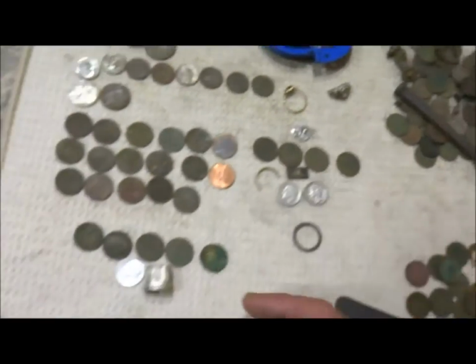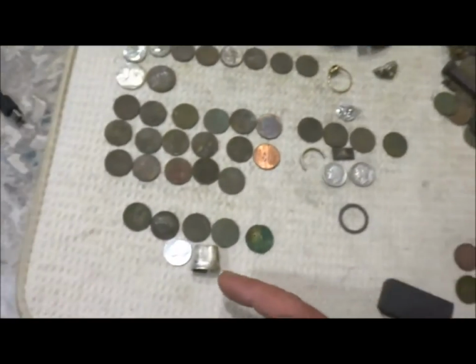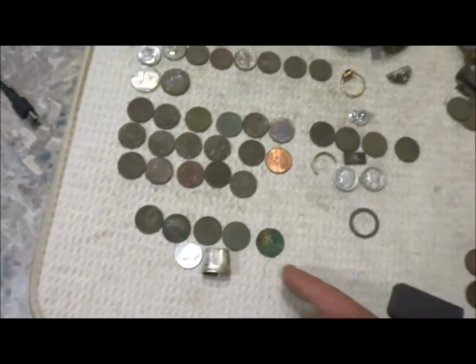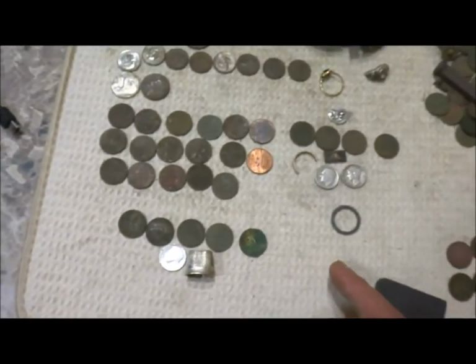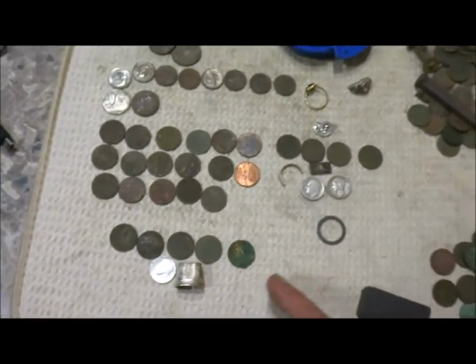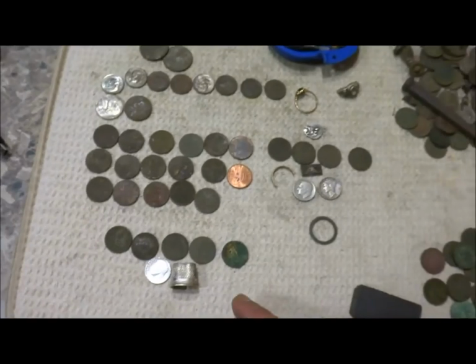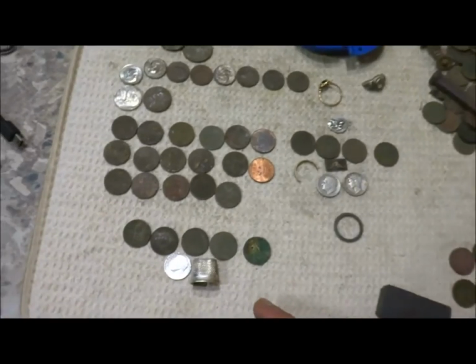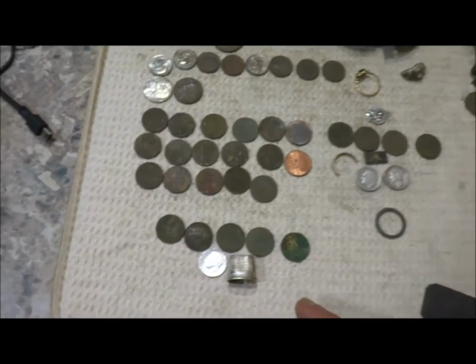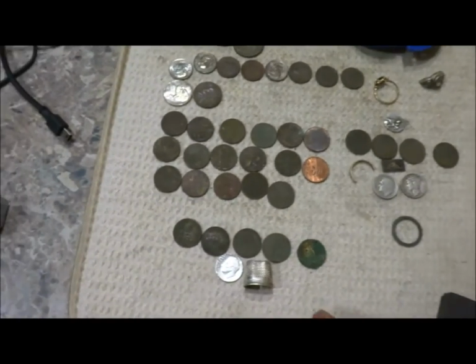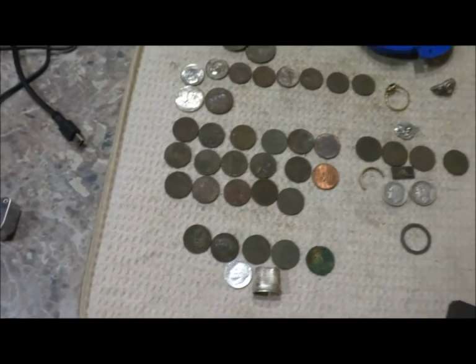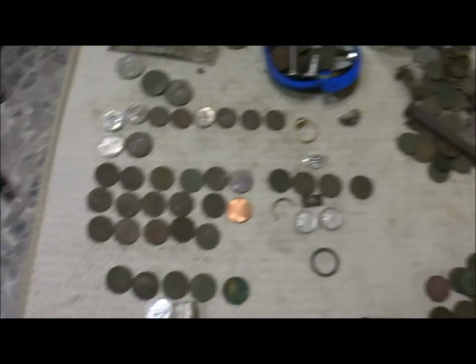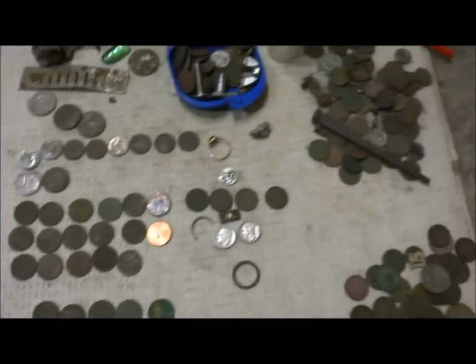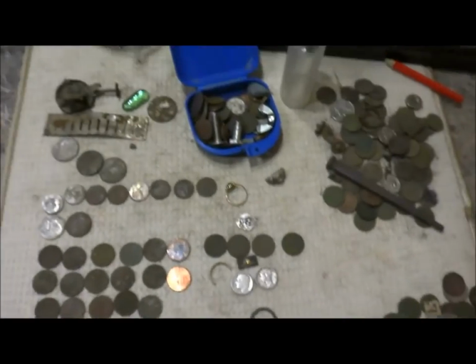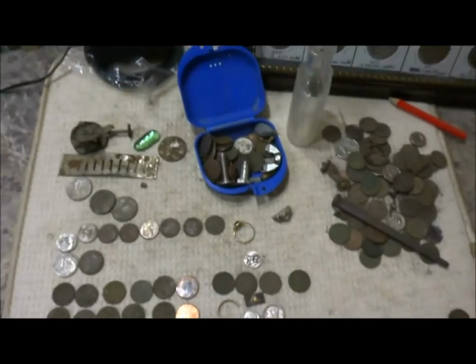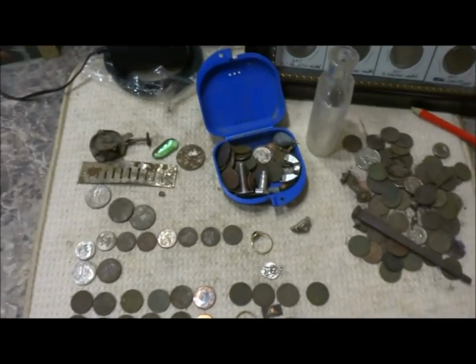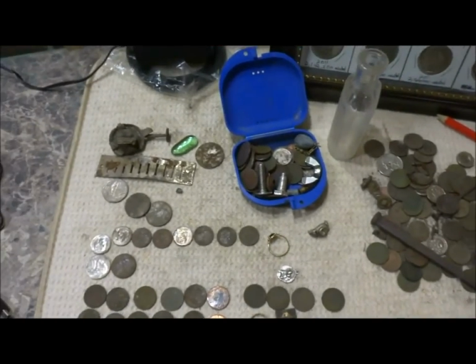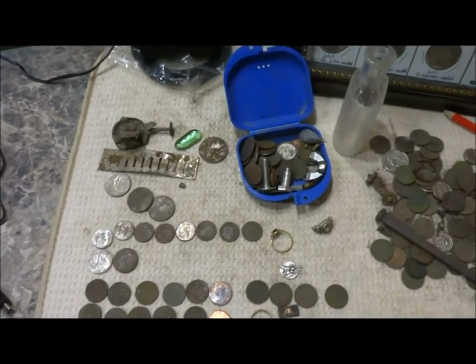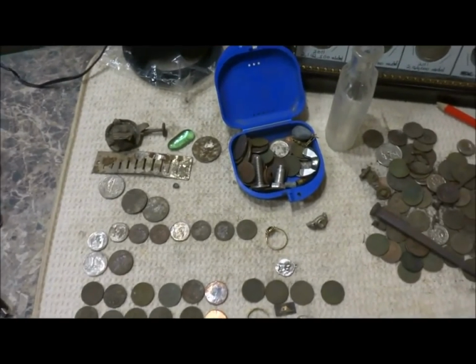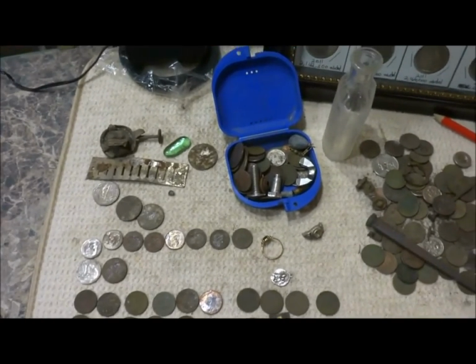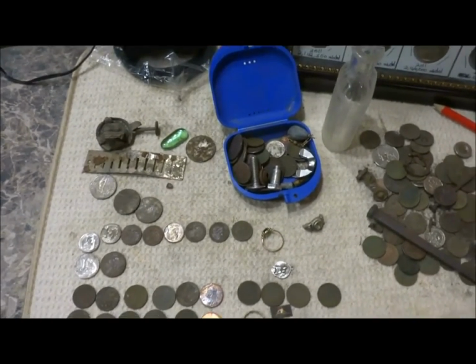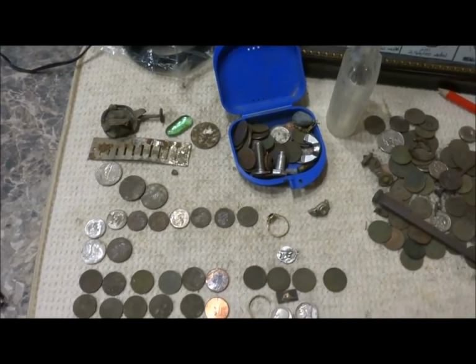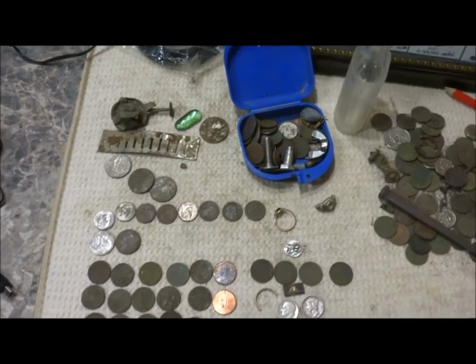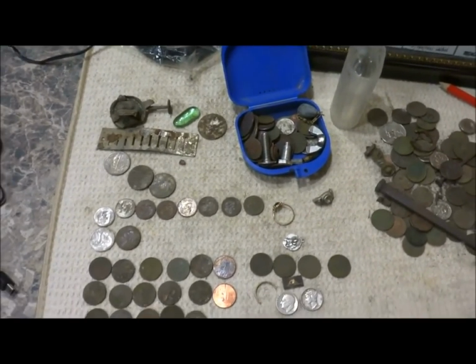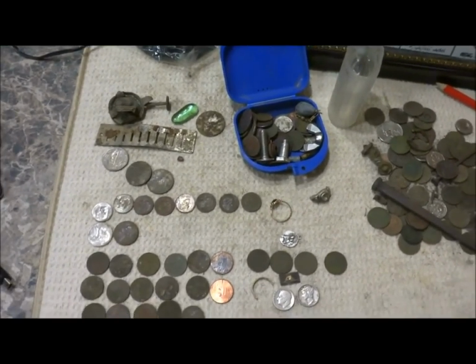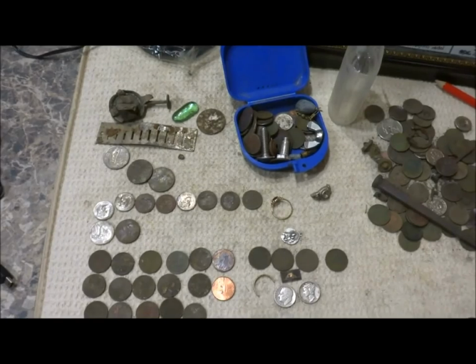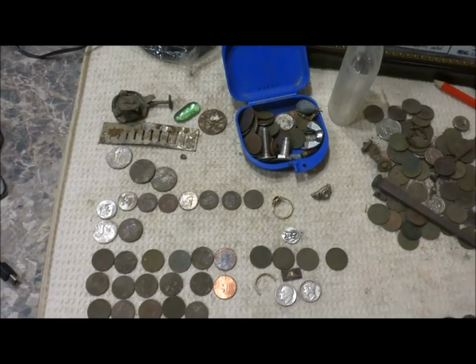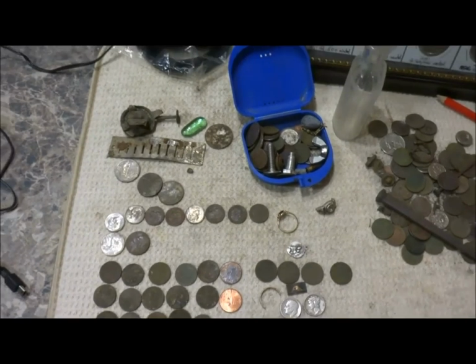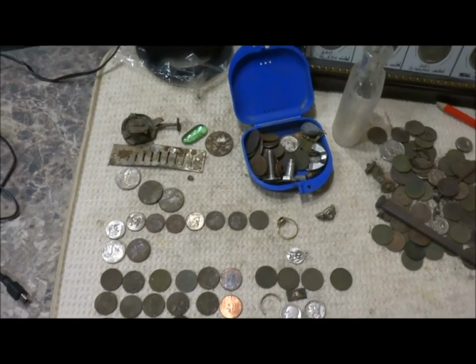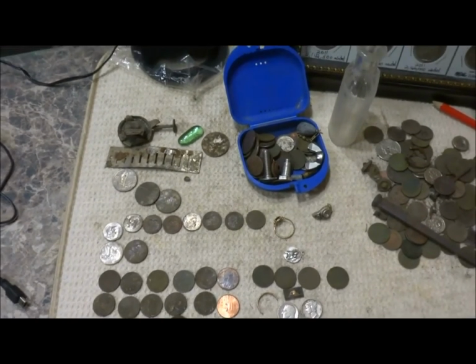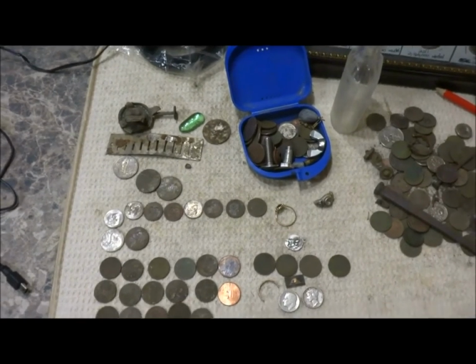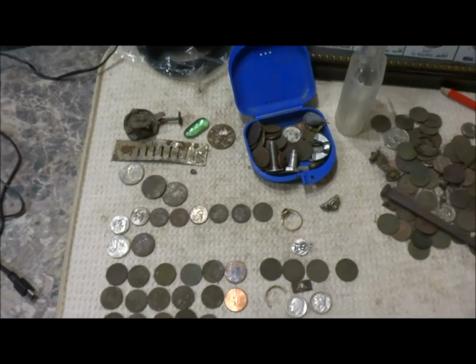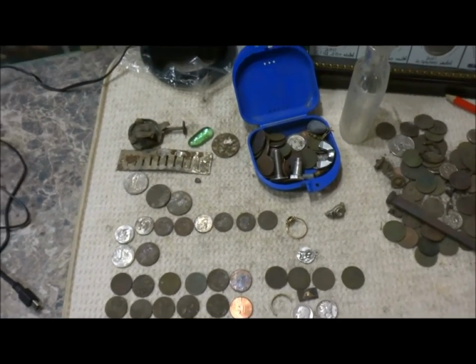And I'm up to 47 silvers. Happy hunting everybody, best wishes, and get out when you can.